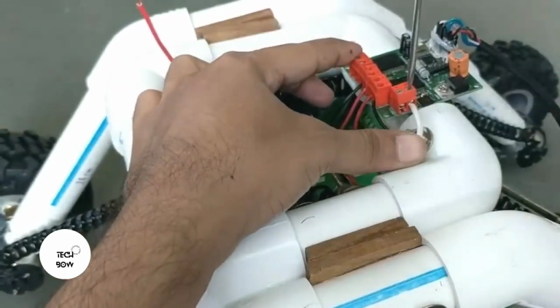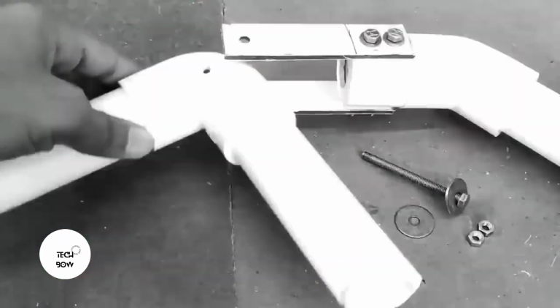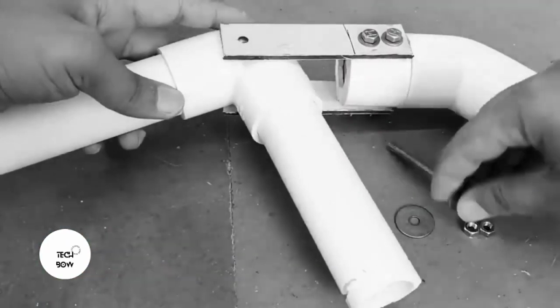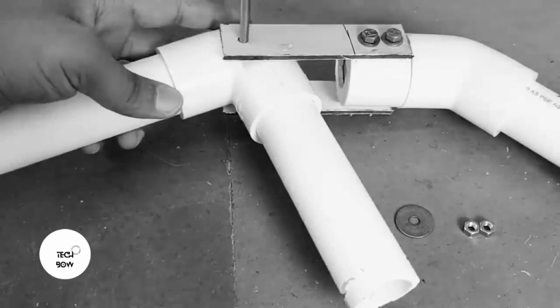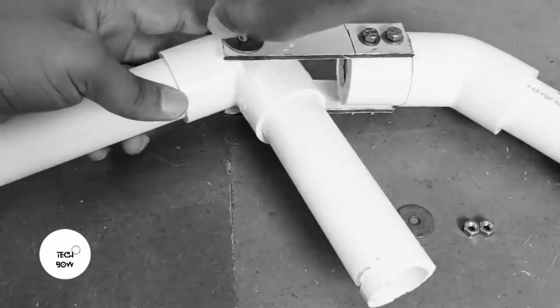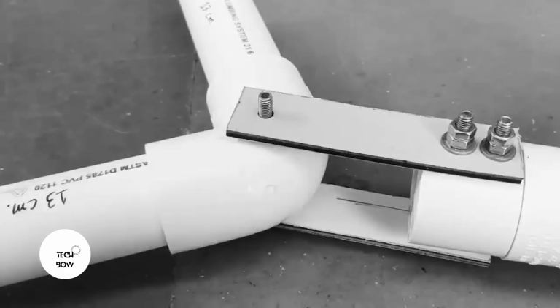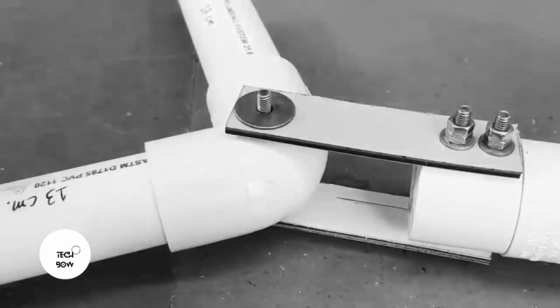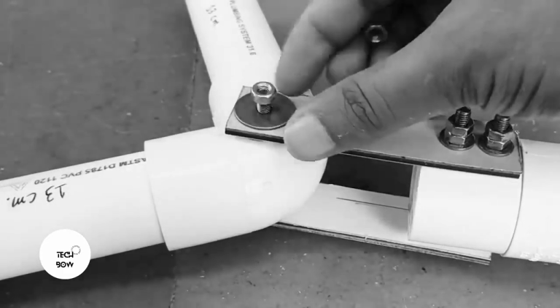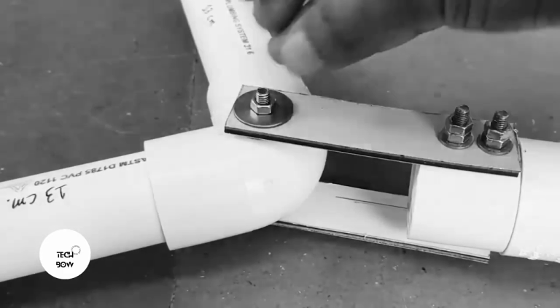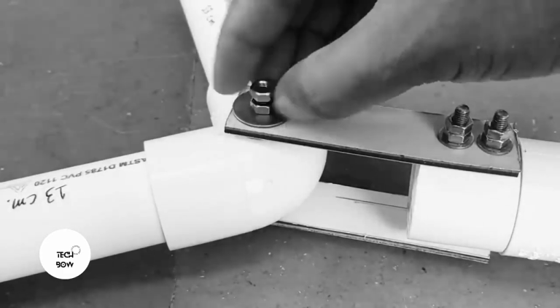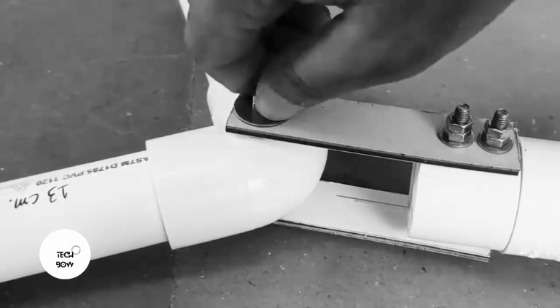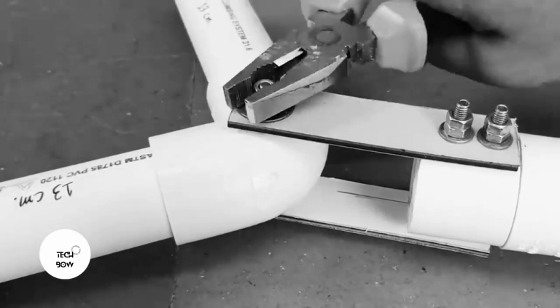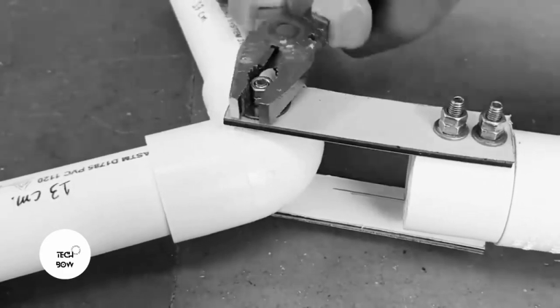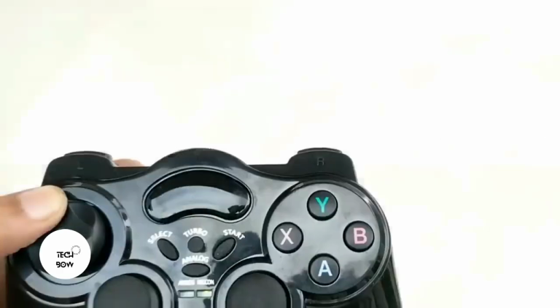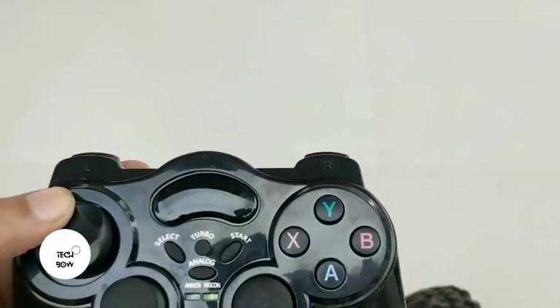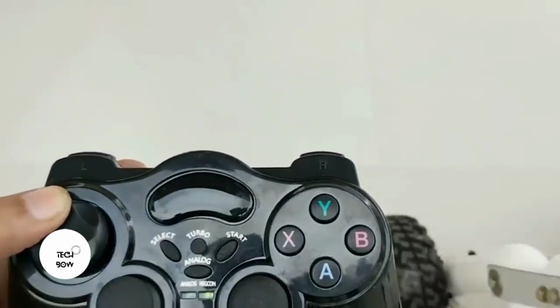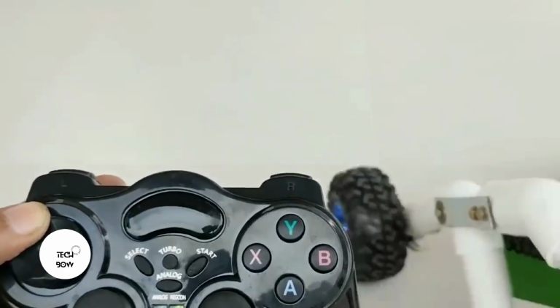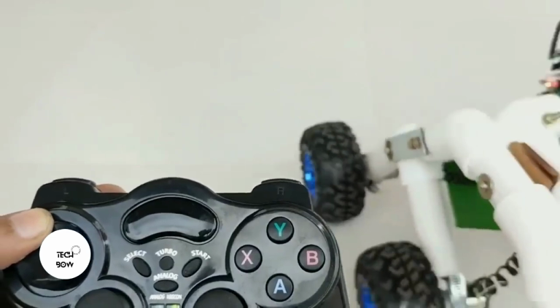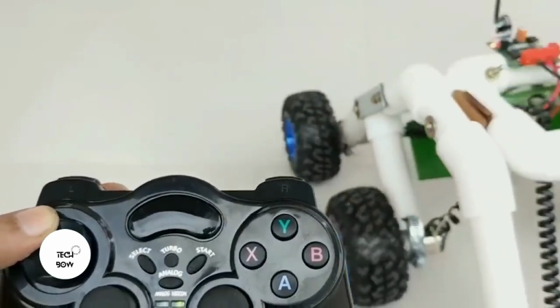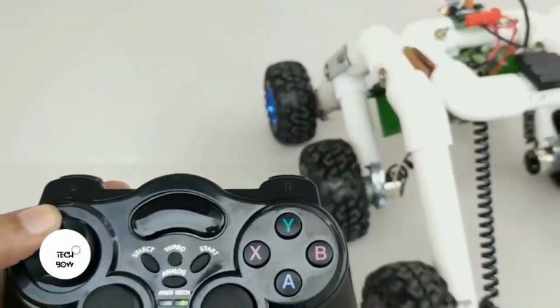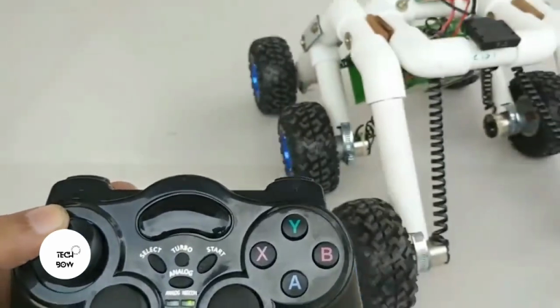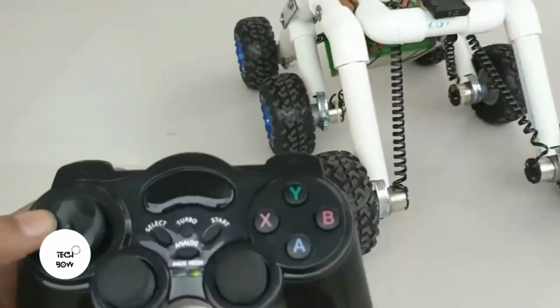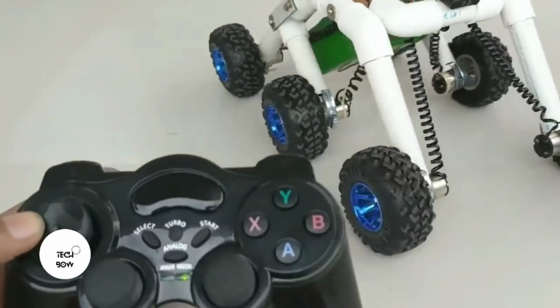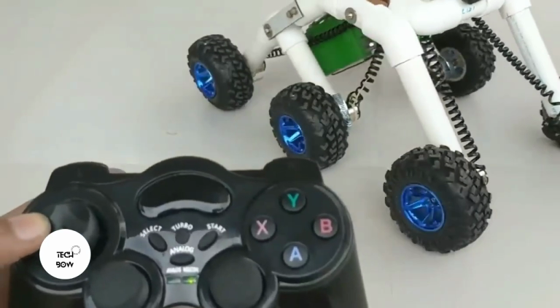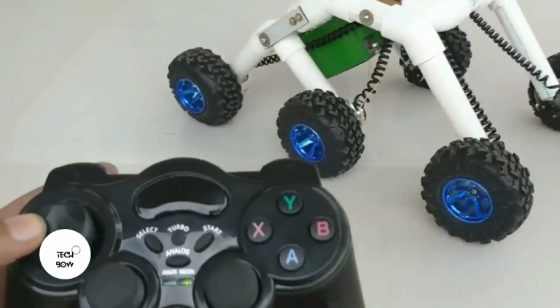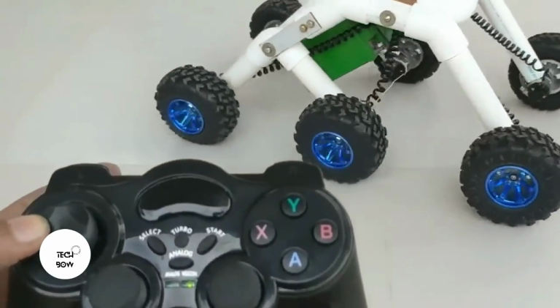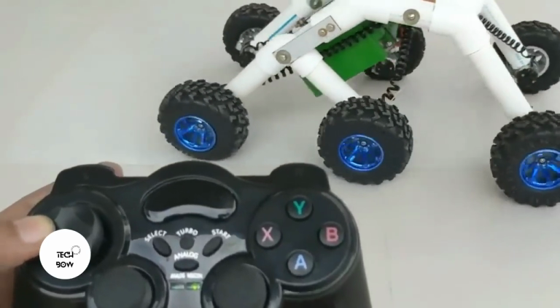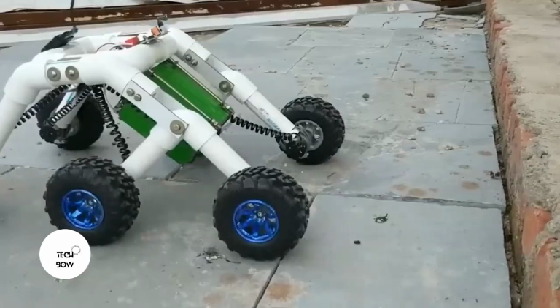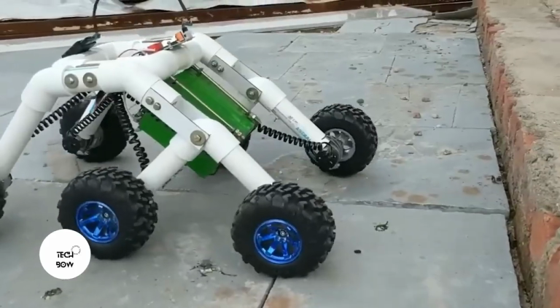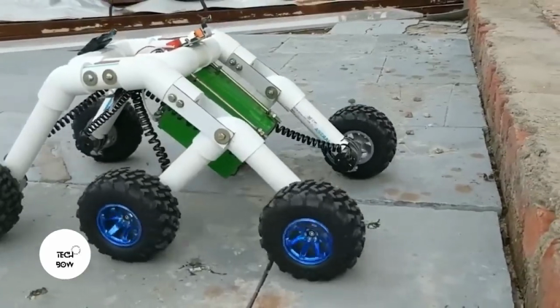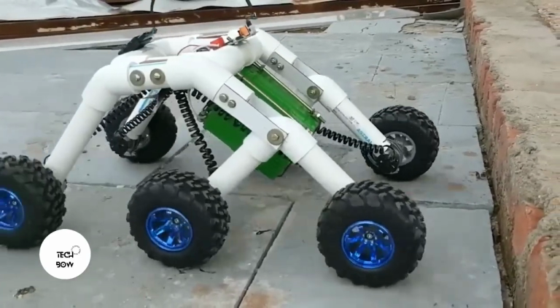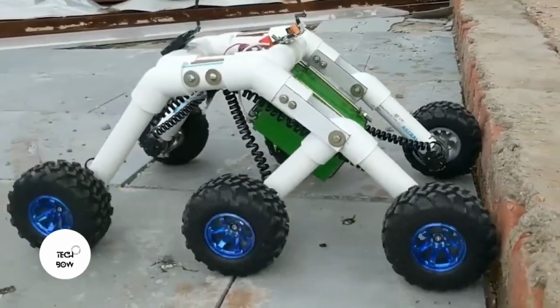At first the assembly looks more like something a plumber would do, but then it gets more interesting. The resulting robot has no problem overcoming a variety of obstacles and even climbing ladders.